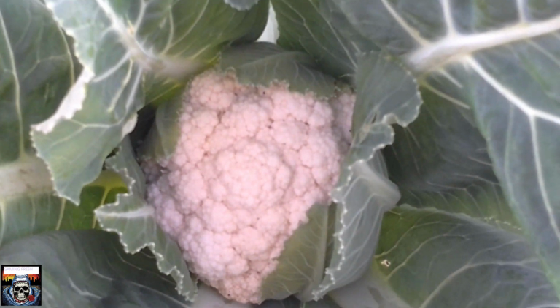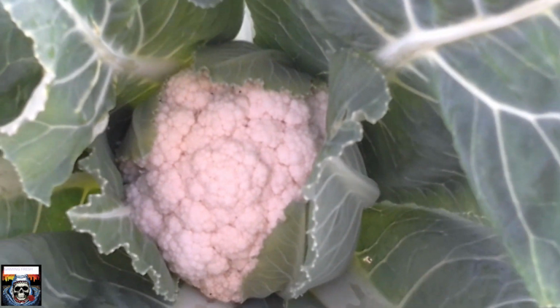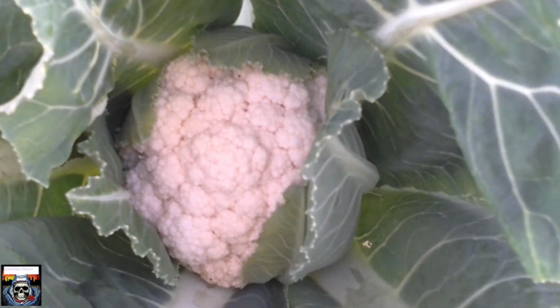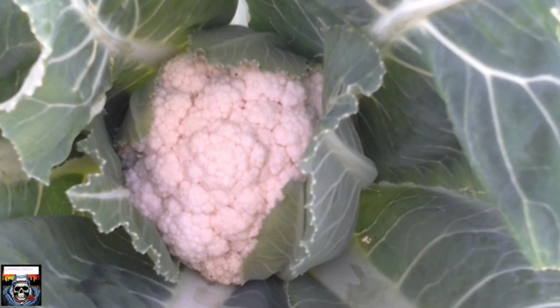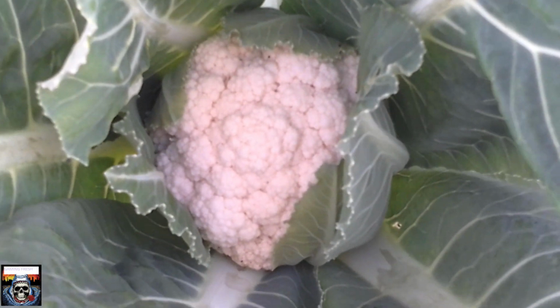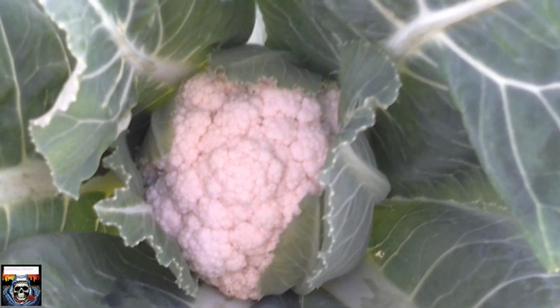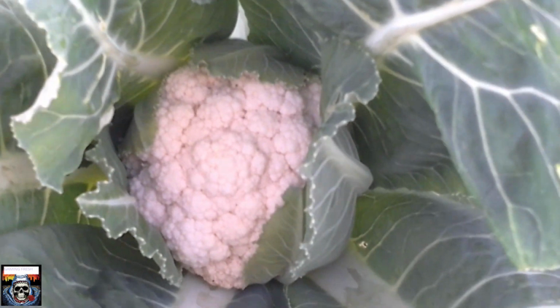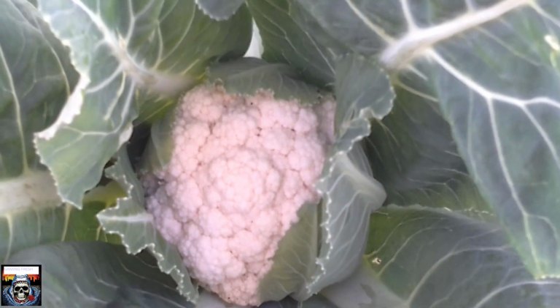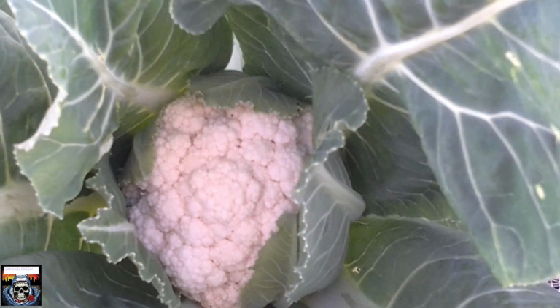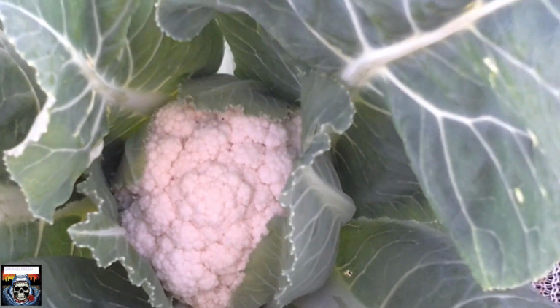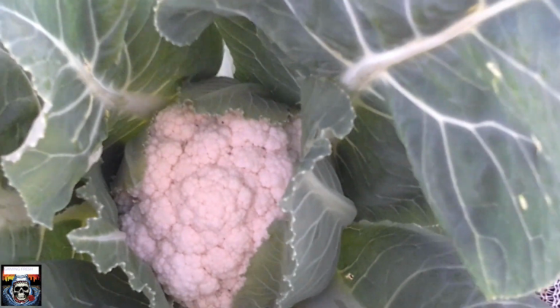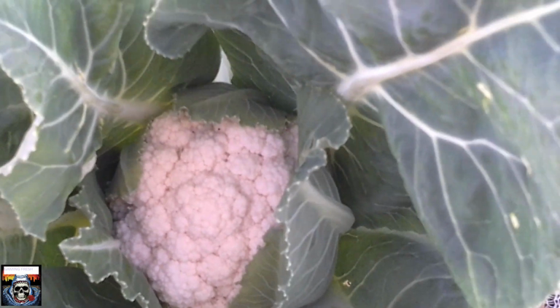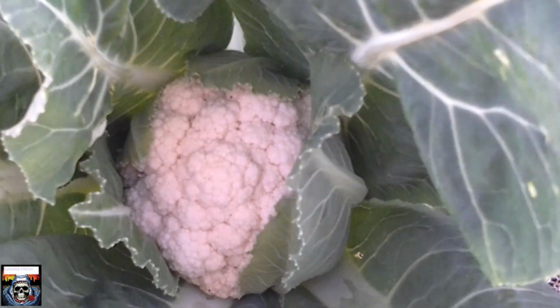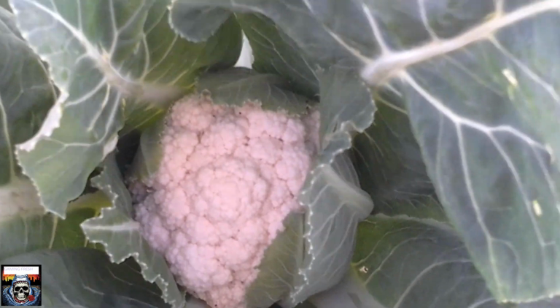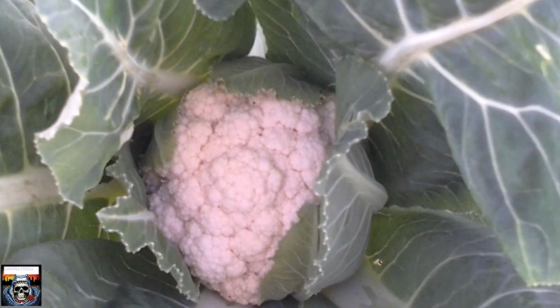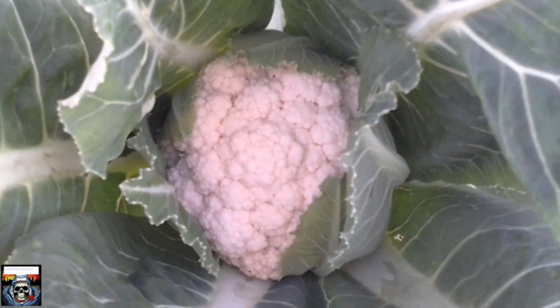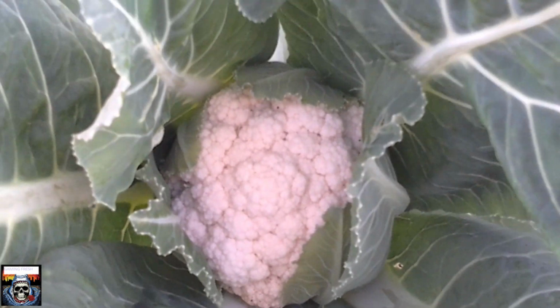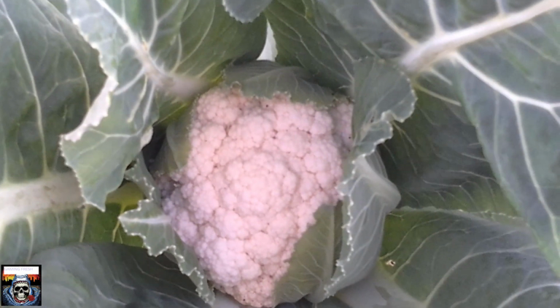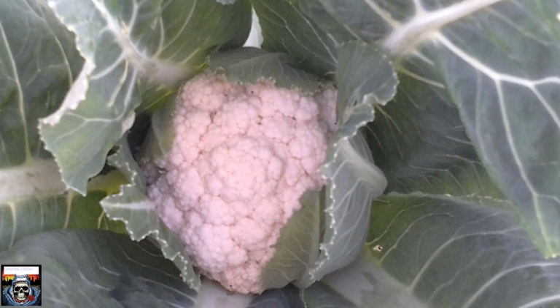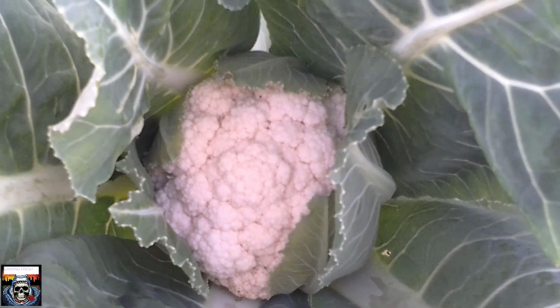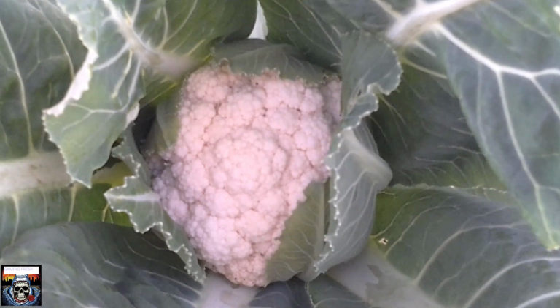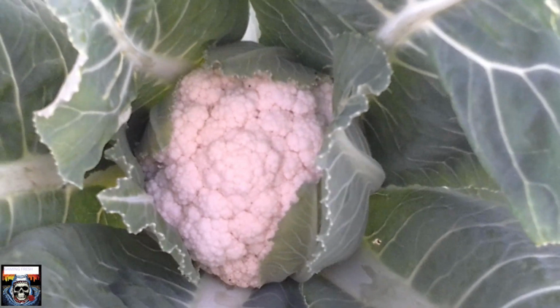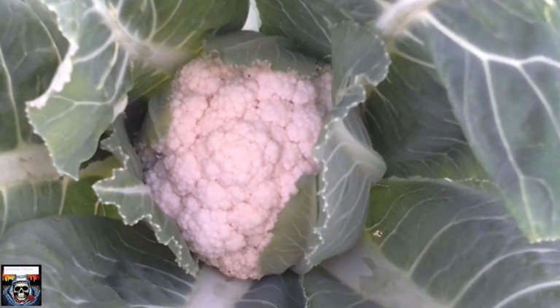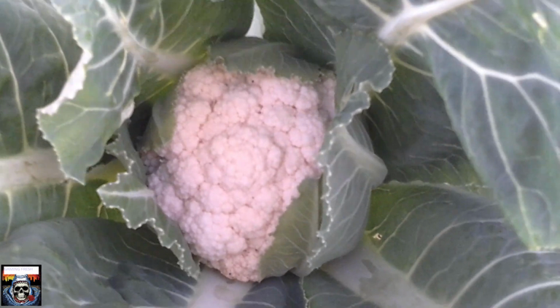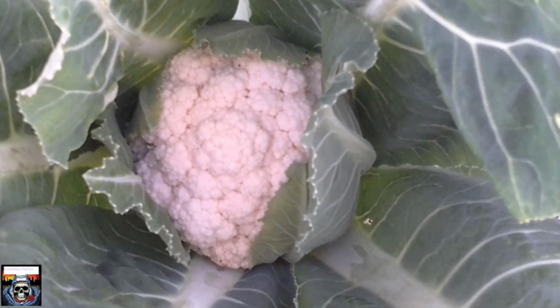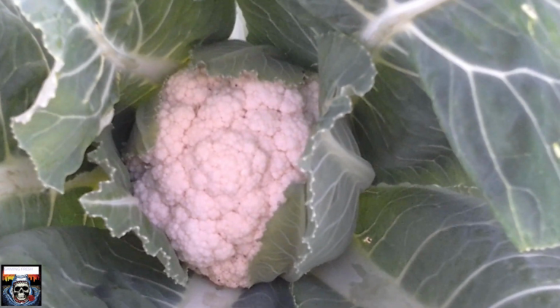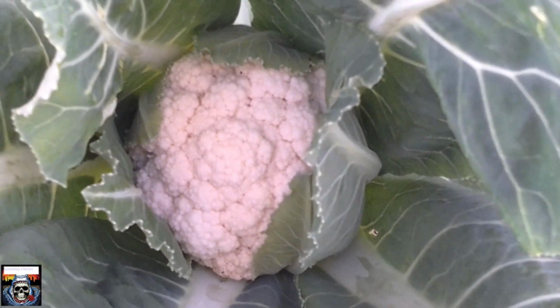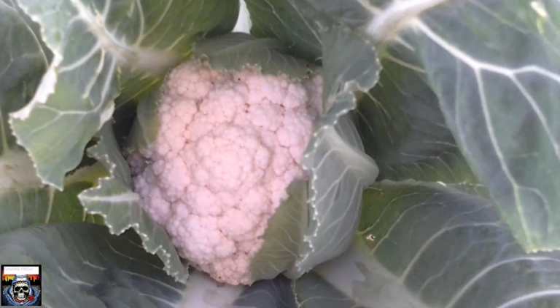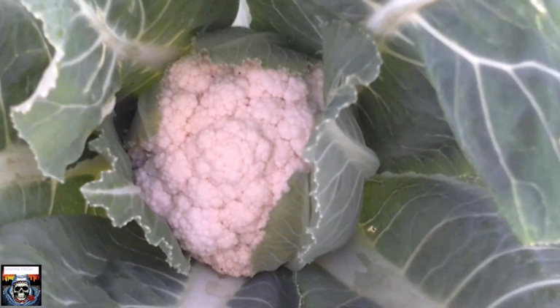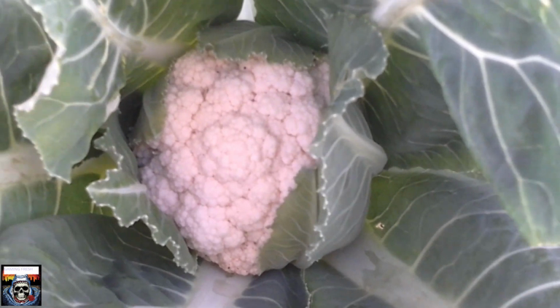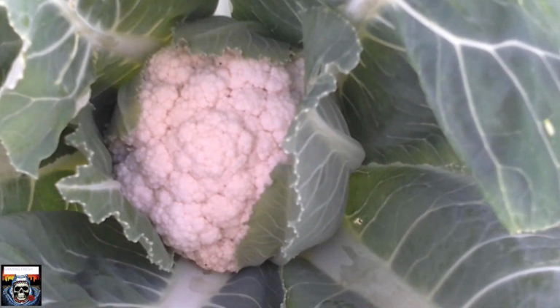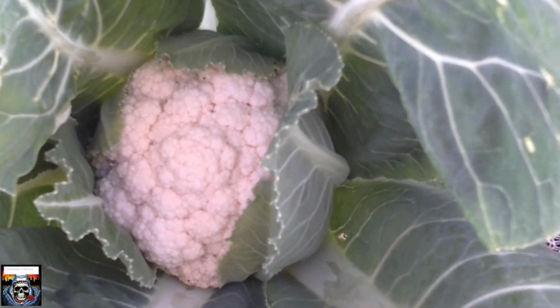Okay folks, I'll leave it at that. We'll catch you in a week's time to see how much more growth I've gotten in this cauliflower. Have a nice day and I'll see you next week, bye.